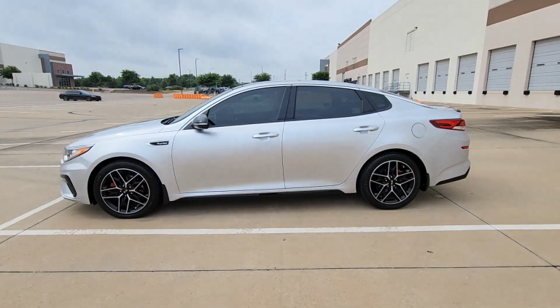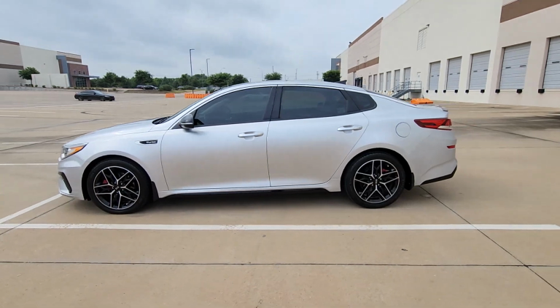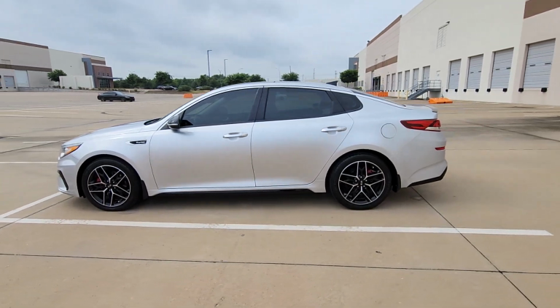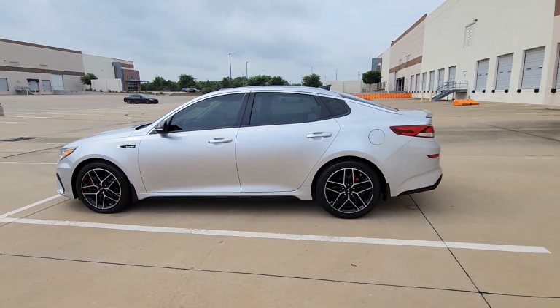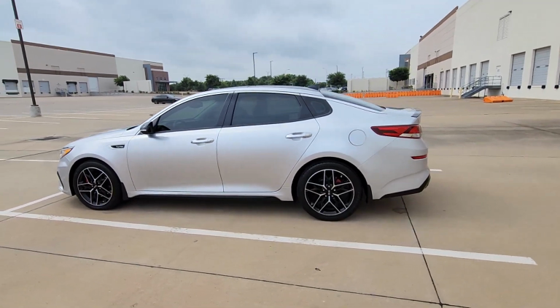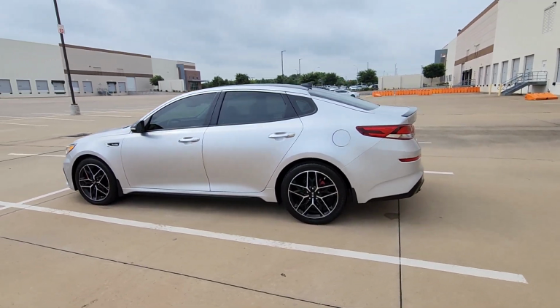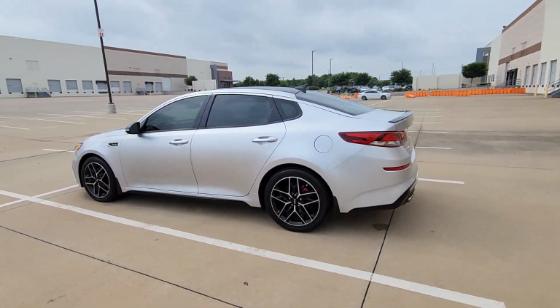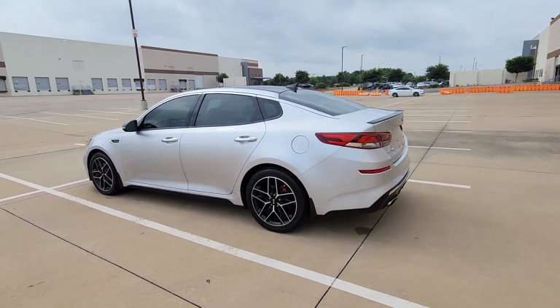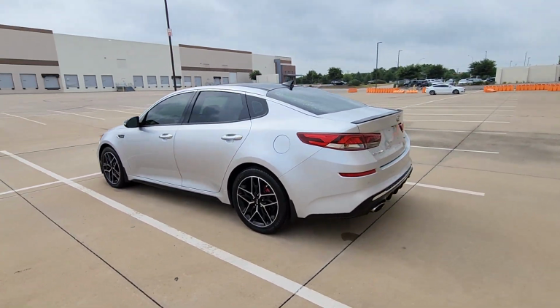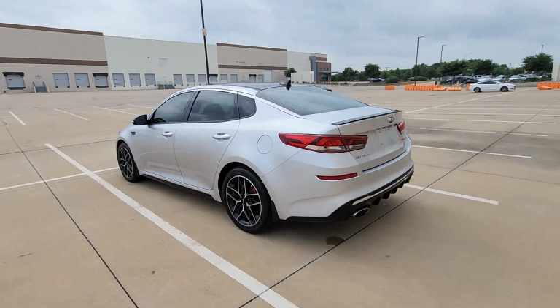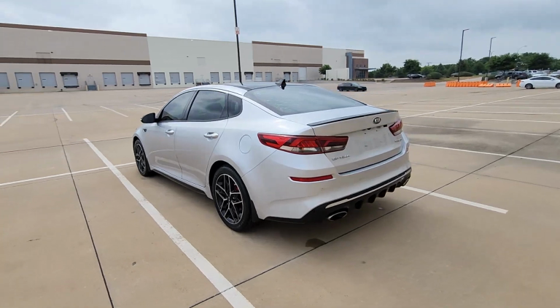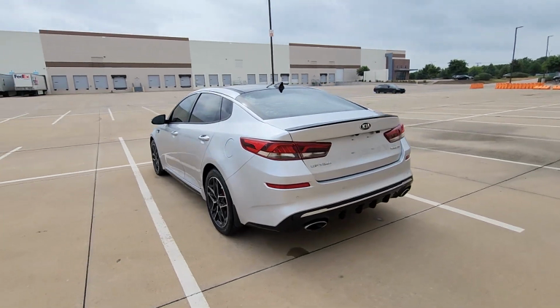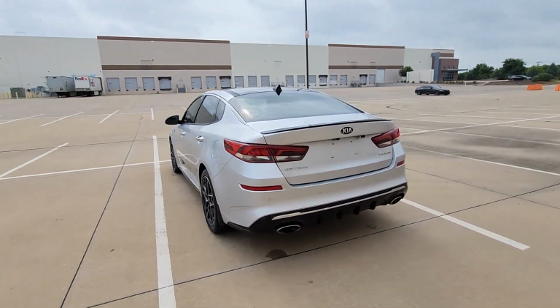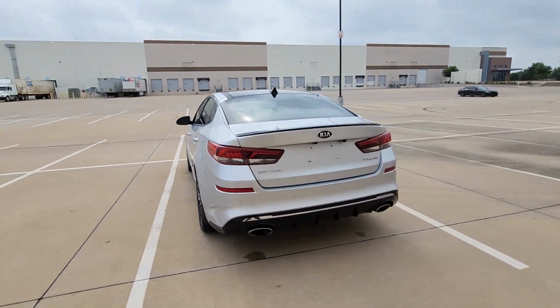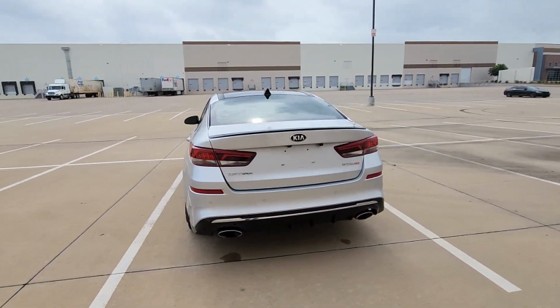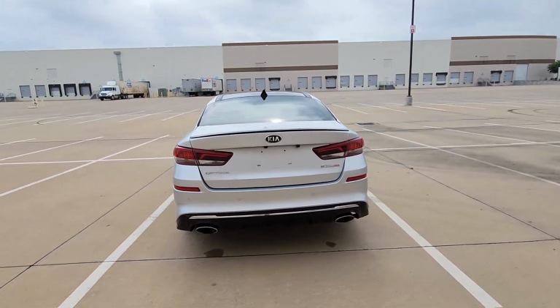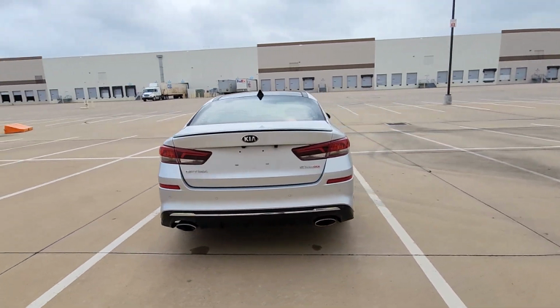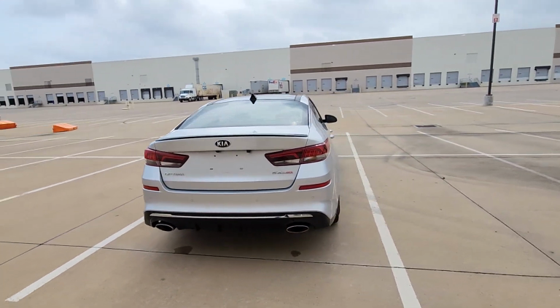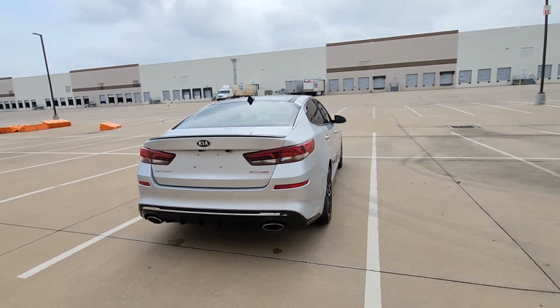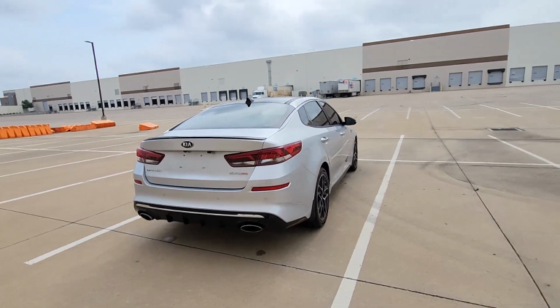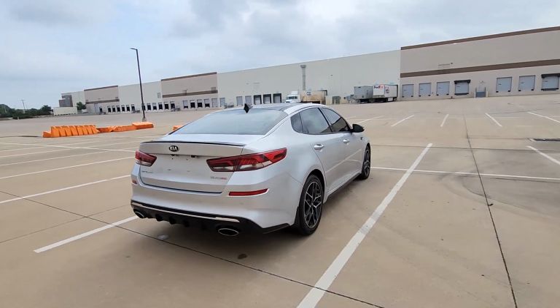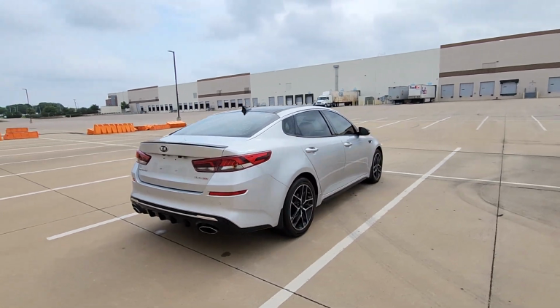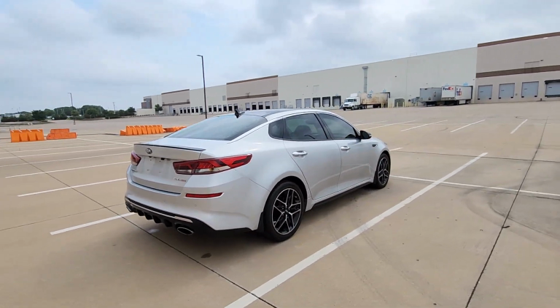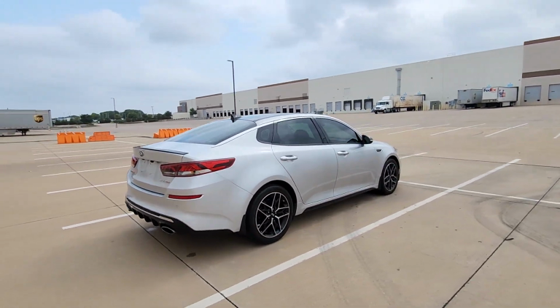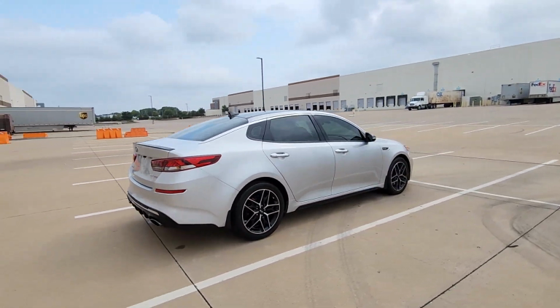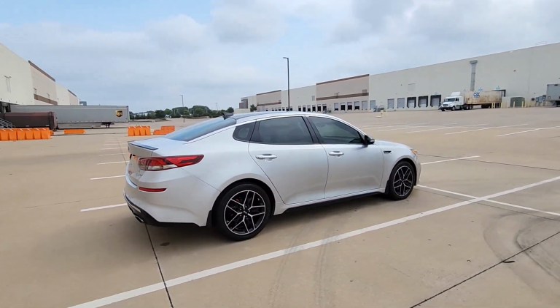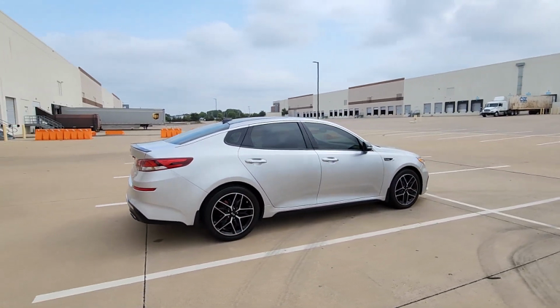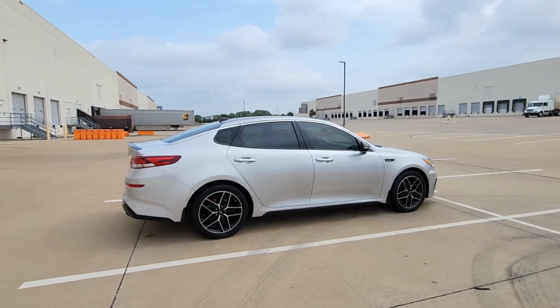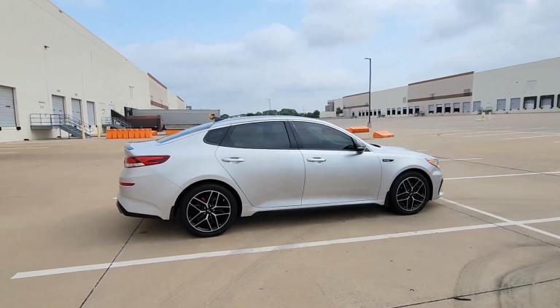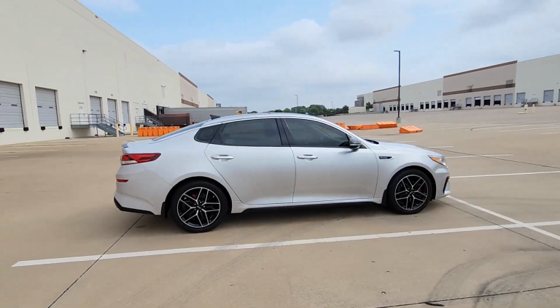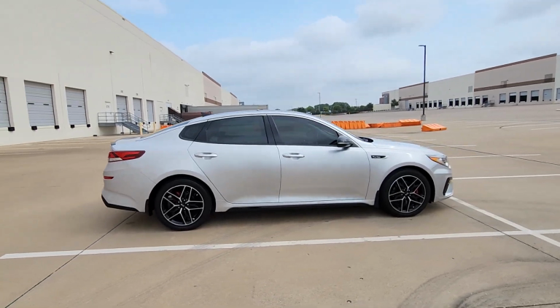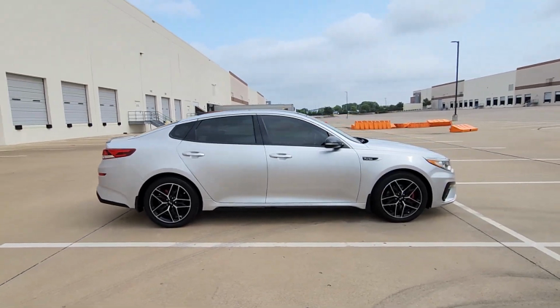You will be amazed by this 2019 Kia Optima. This vehicle is an outstanding buy with fewer than 80,000 miles on the odometer. Bring comfort and convenience with you wherever the road leads in this sporty, family-focused Optima.